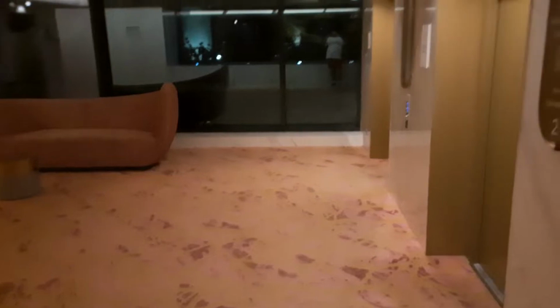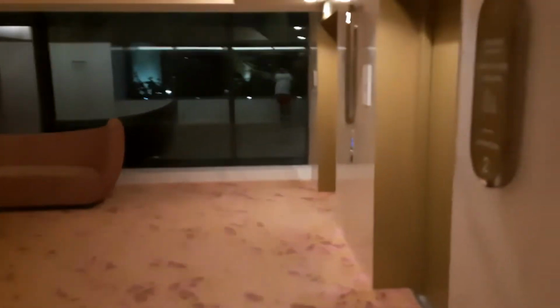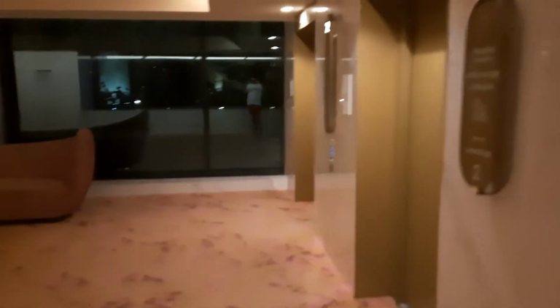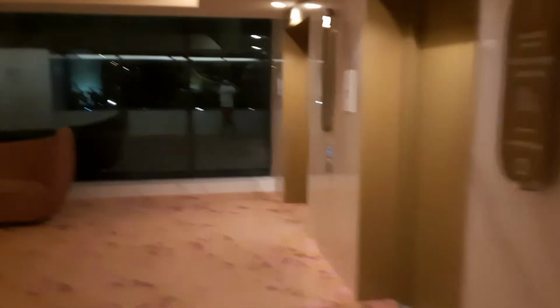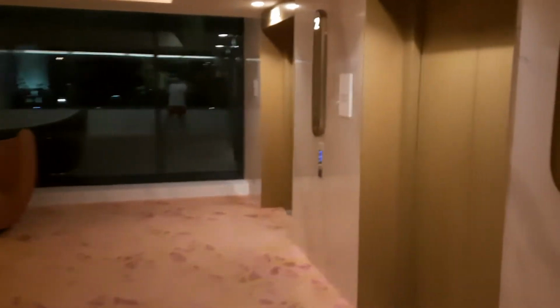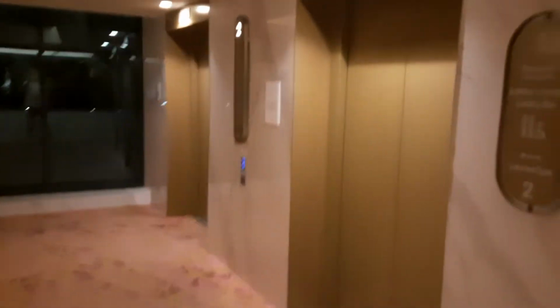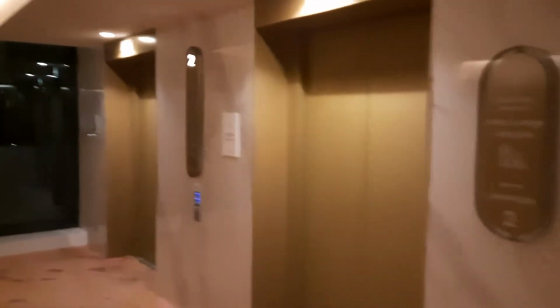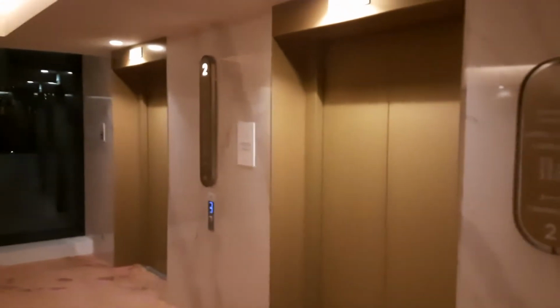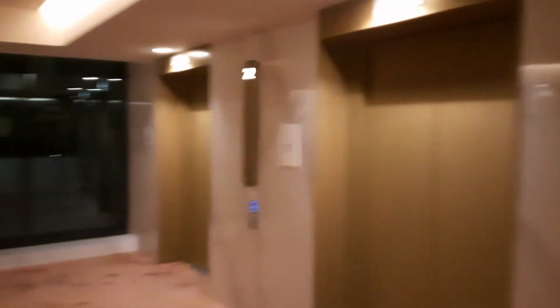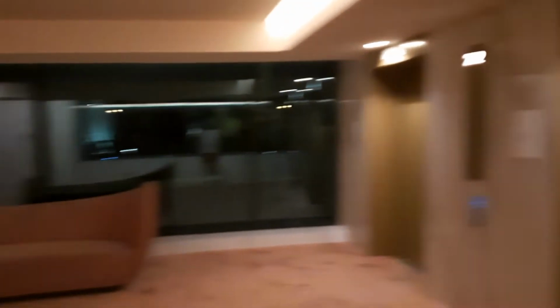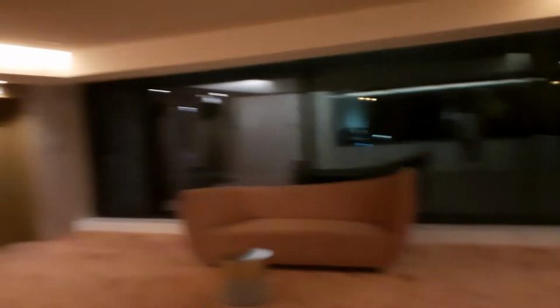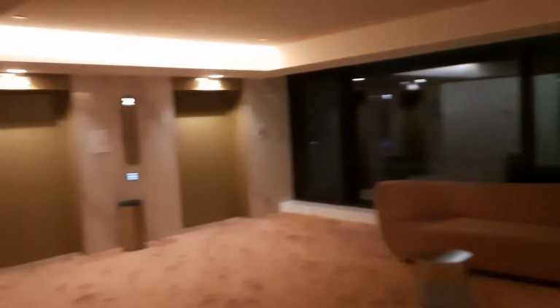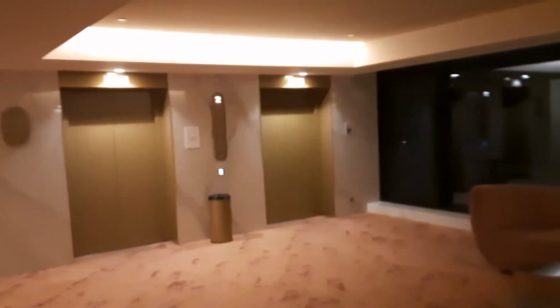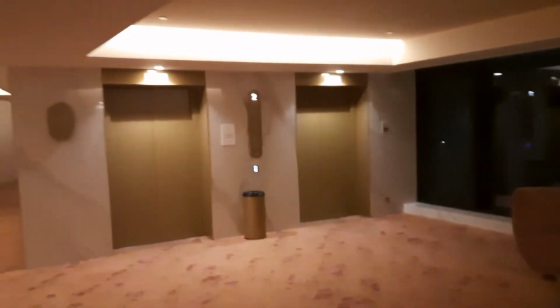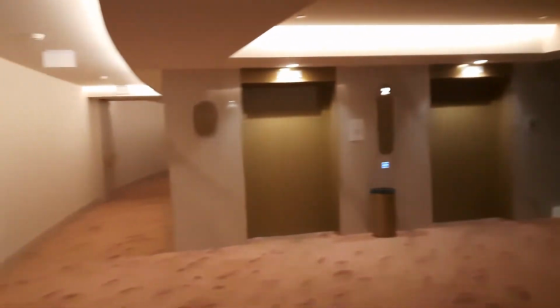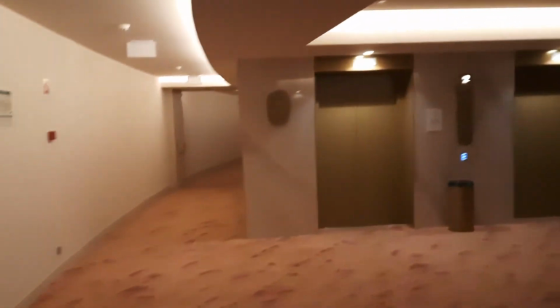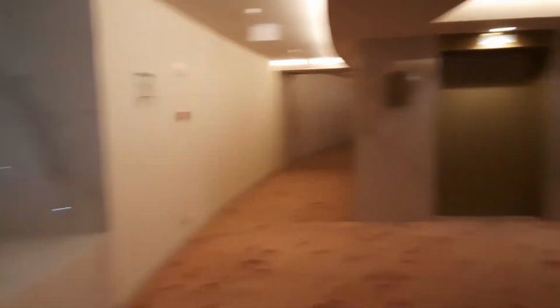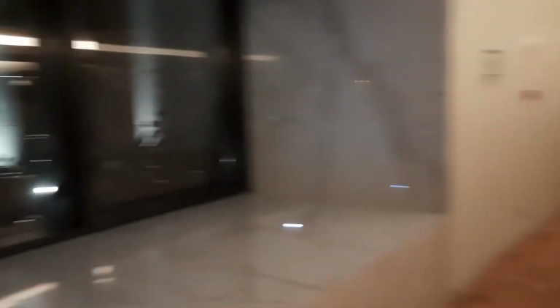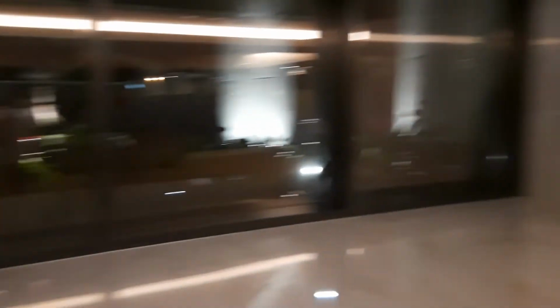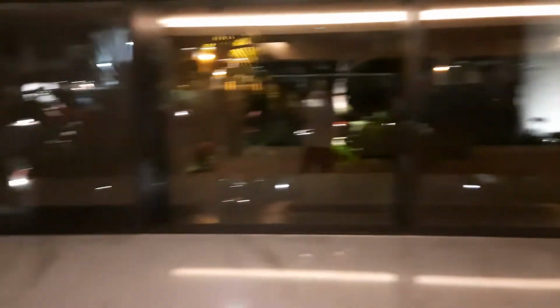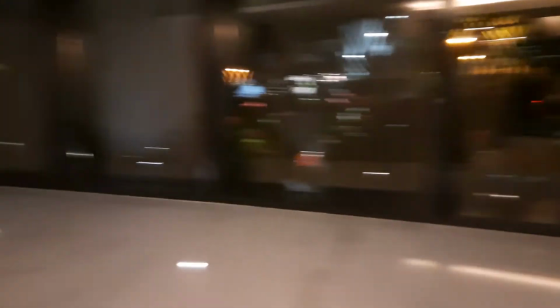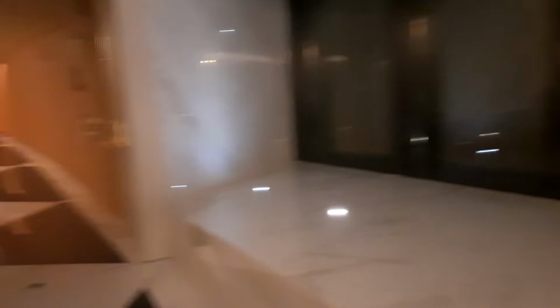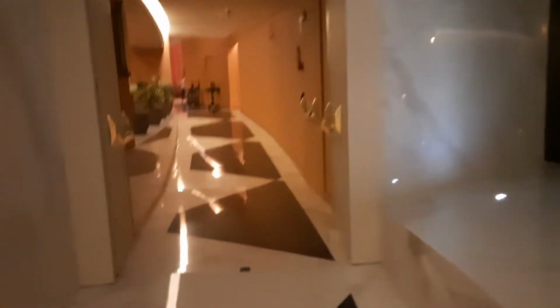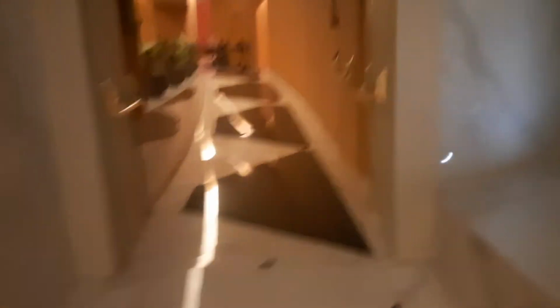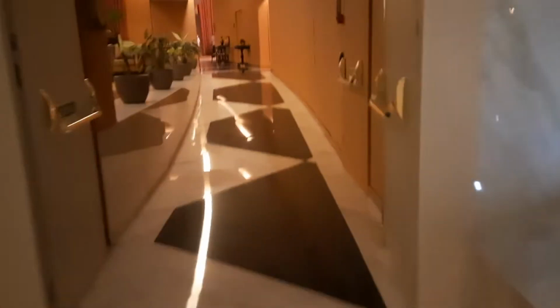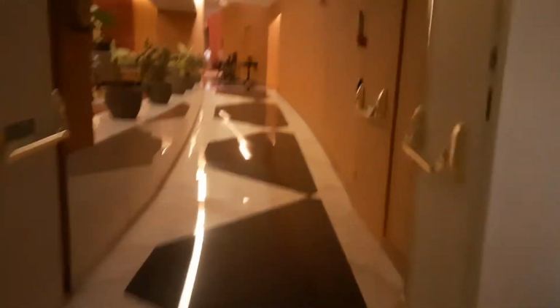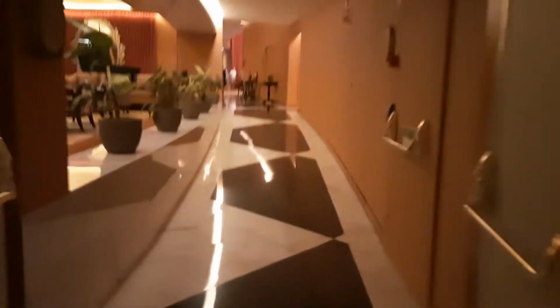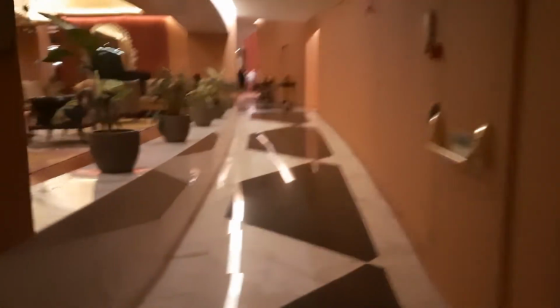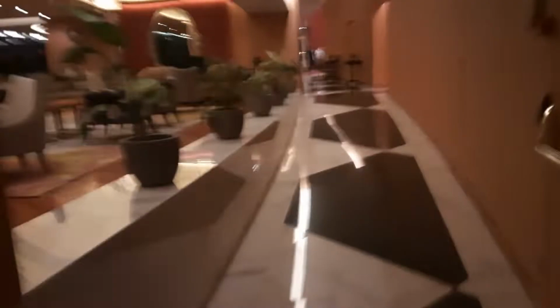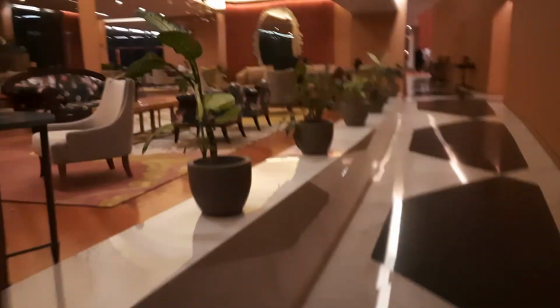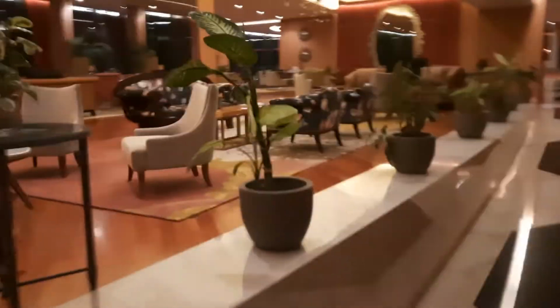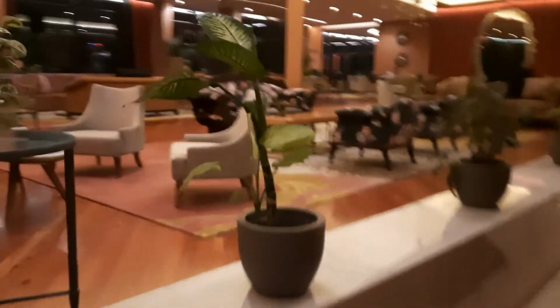I'm taking this video for John mainly. There are several of these lobbies with the lifts in on each floor — 16 floors. This is on floor number two, which is the ground floor. Look at this tea room.